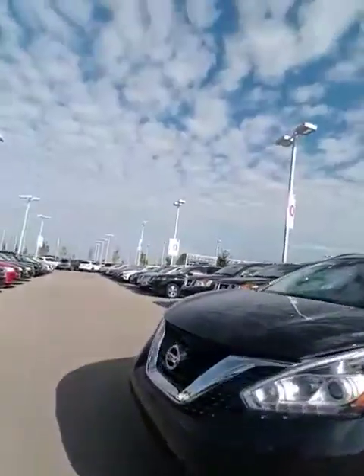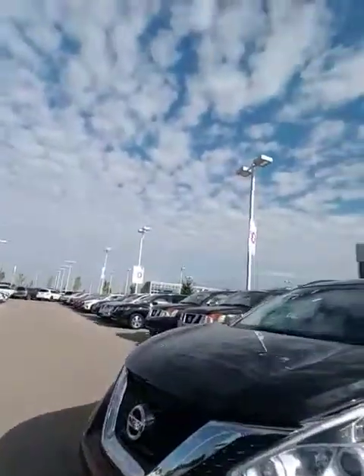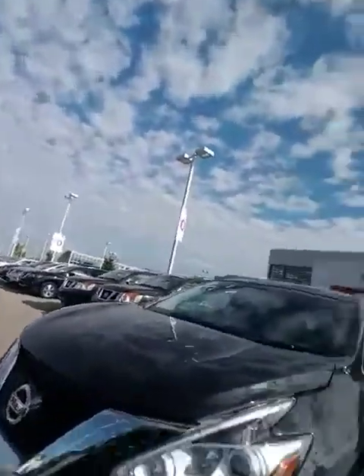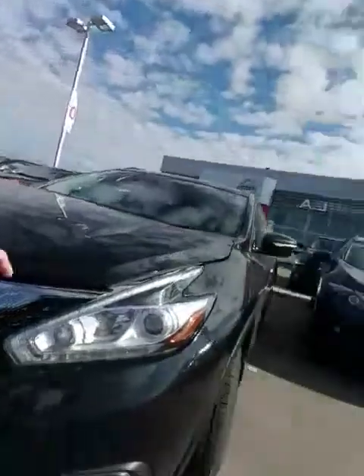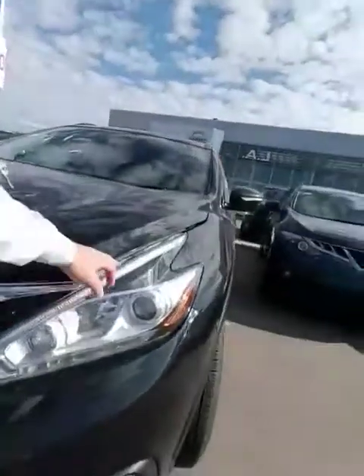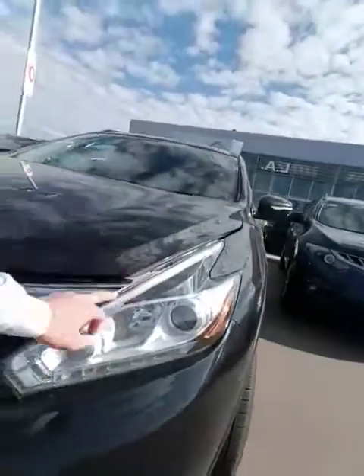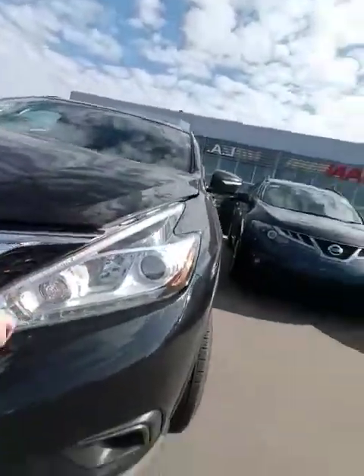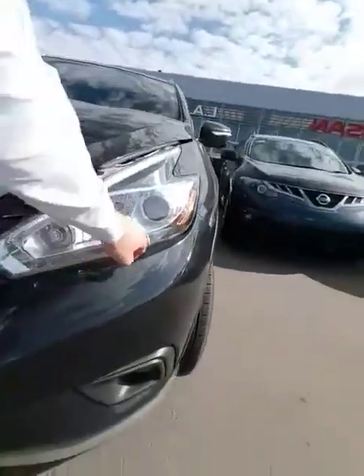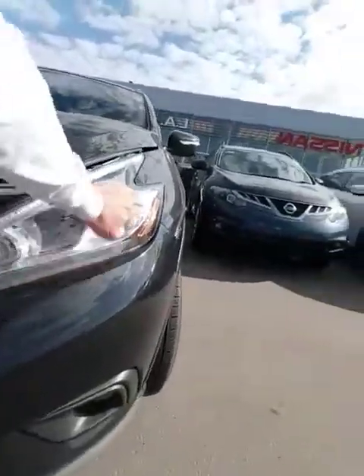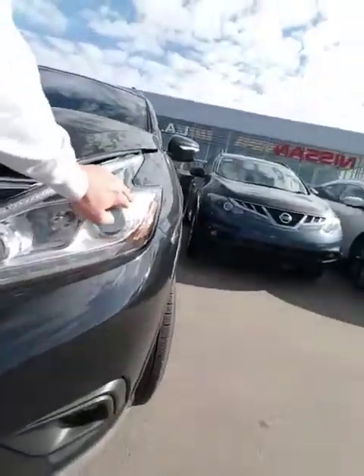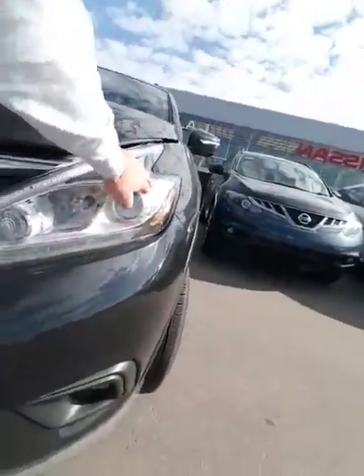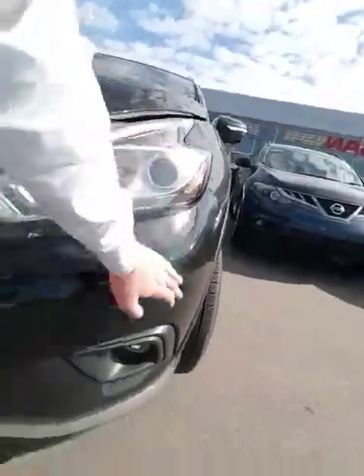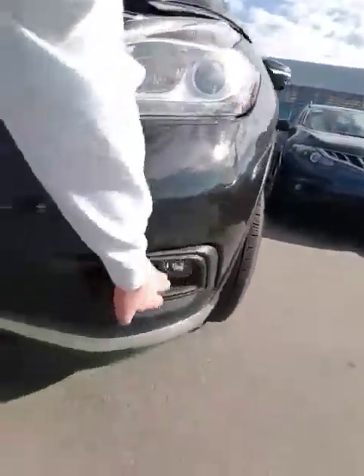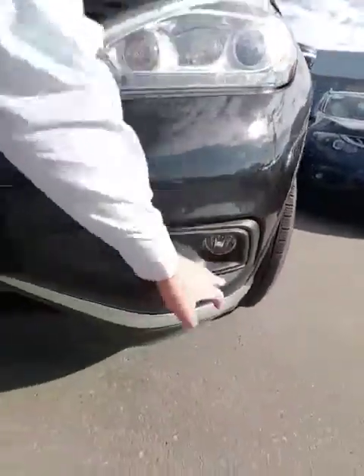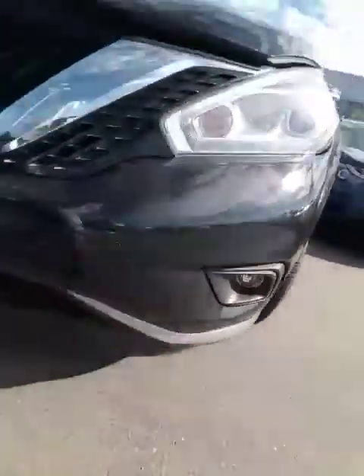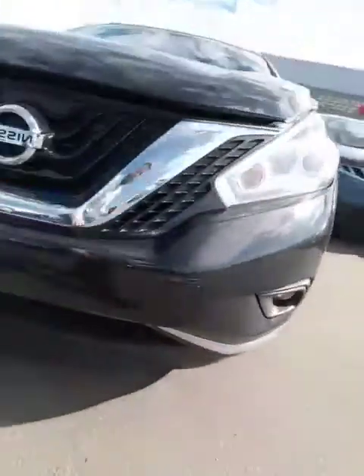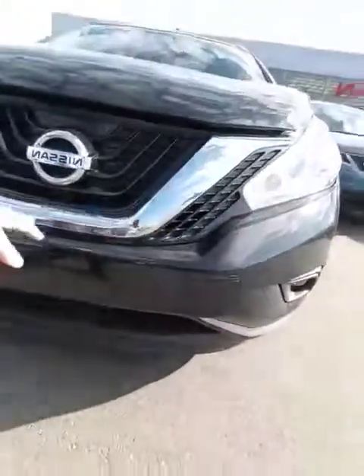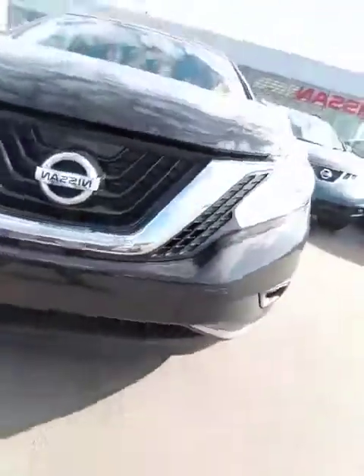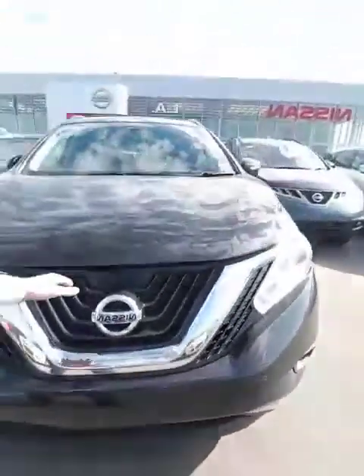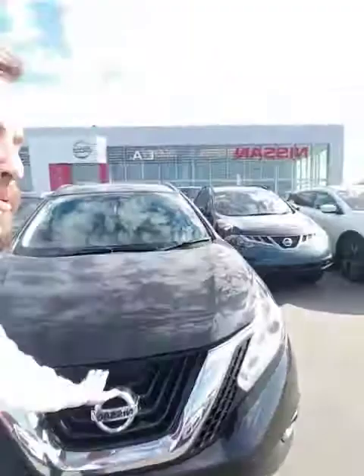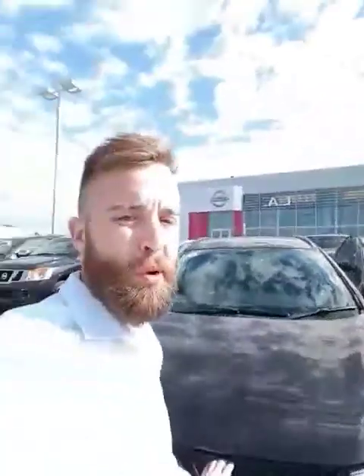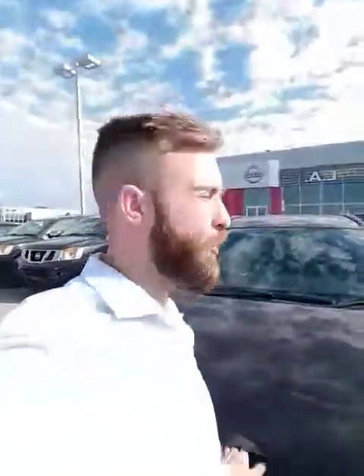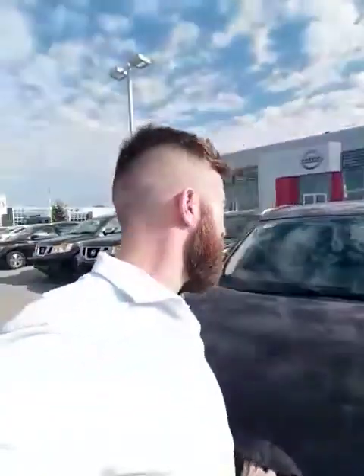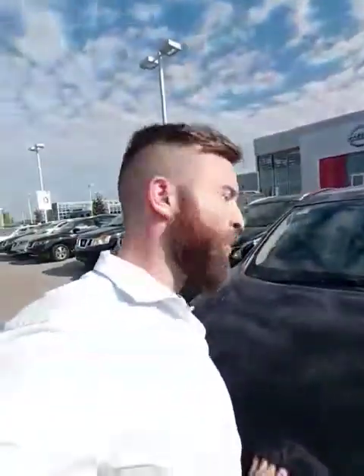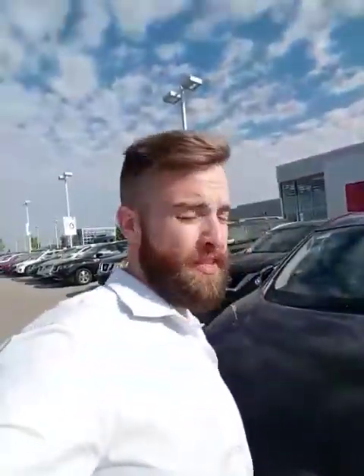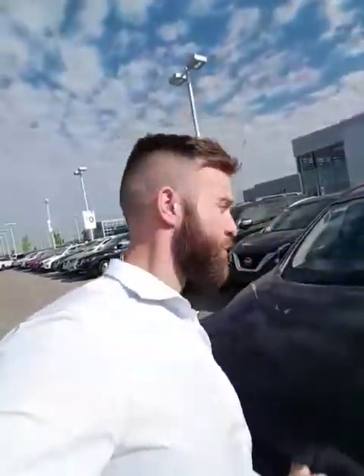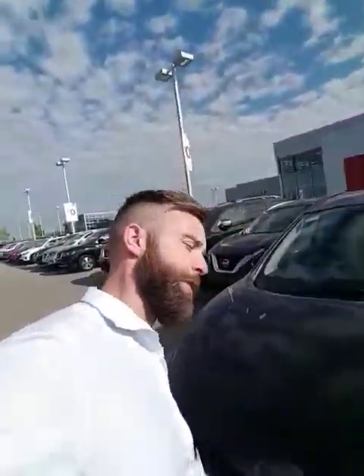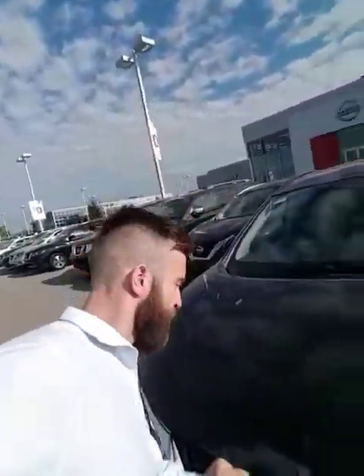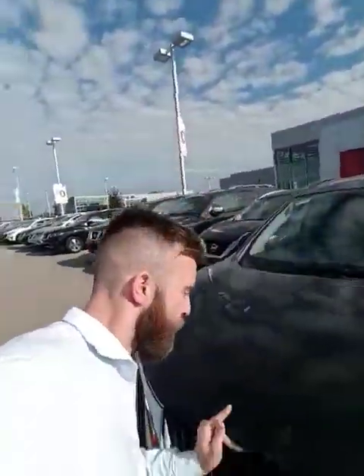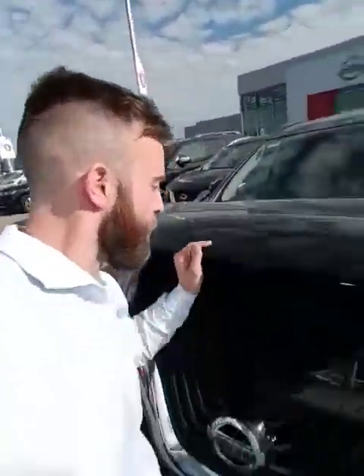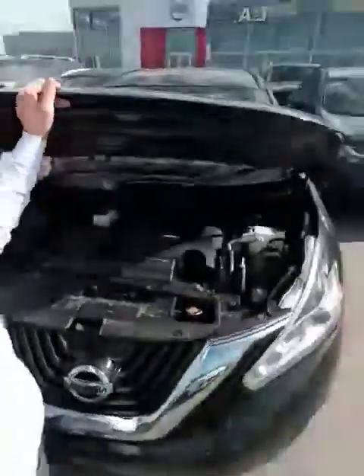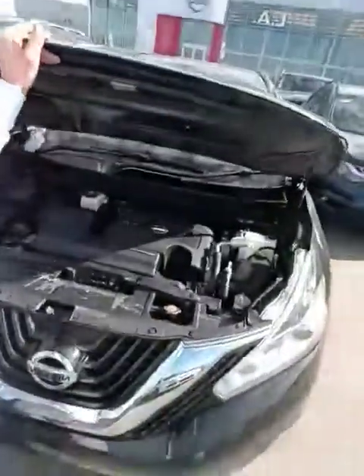You will have LED daytime running lights, HID headlights, and fog lights down below. The block heater cord is always going to be pulled through for you — this is Alberta, something we have to do with our vehicles.